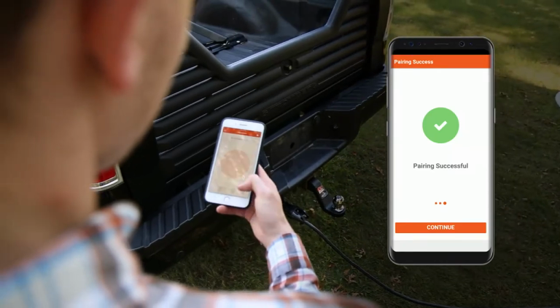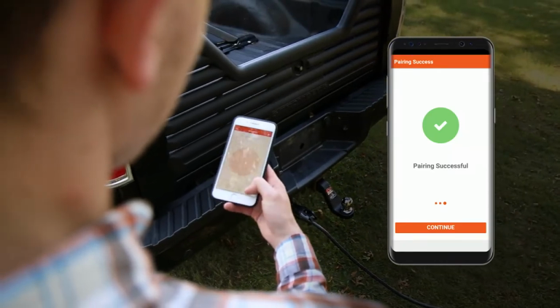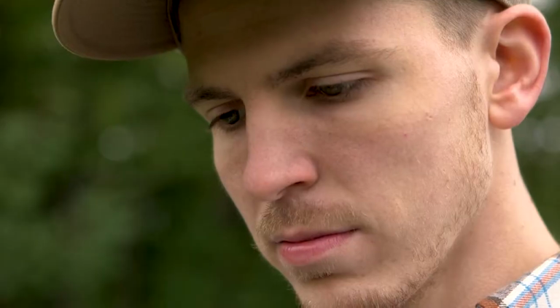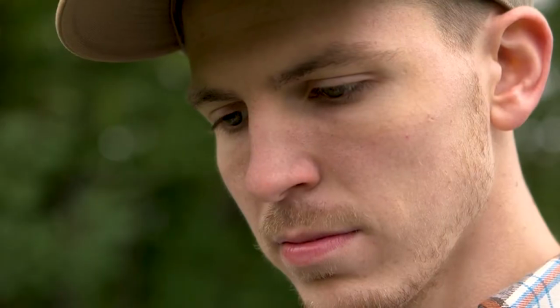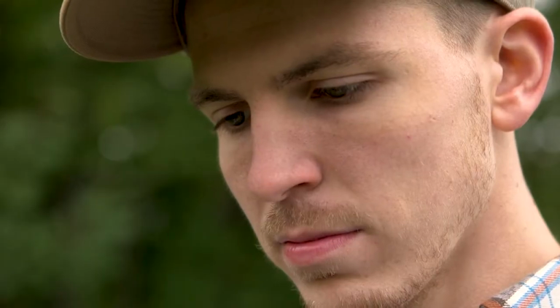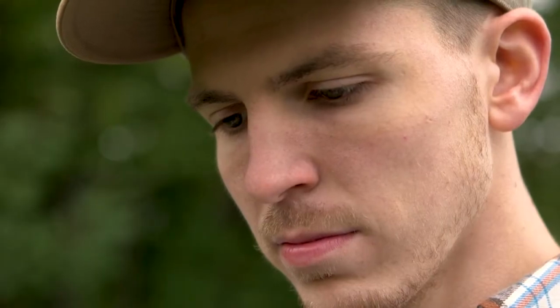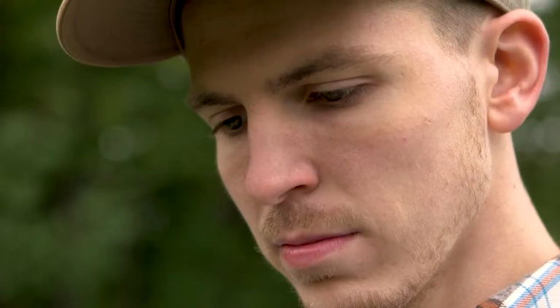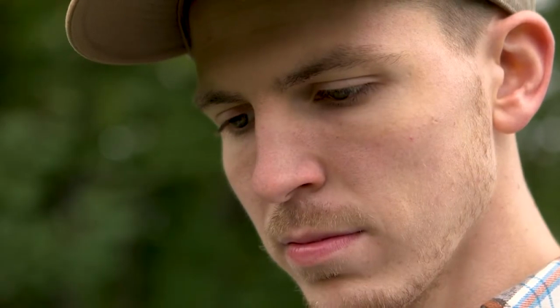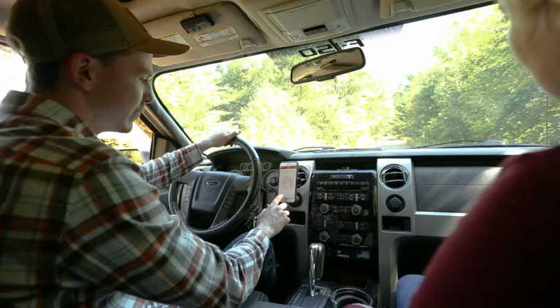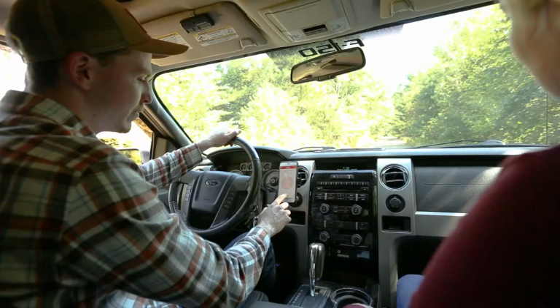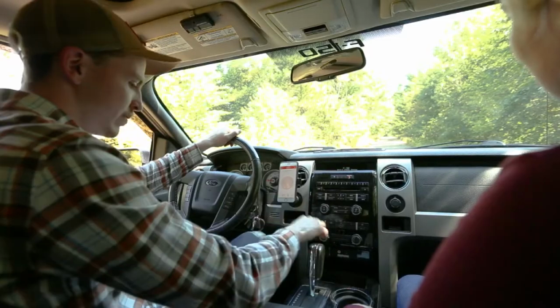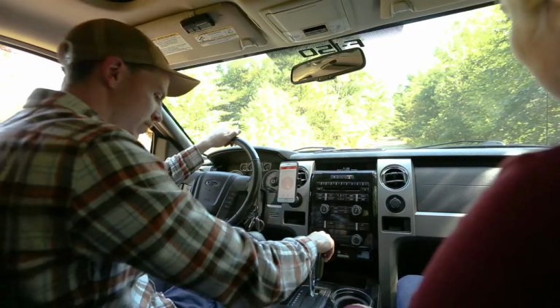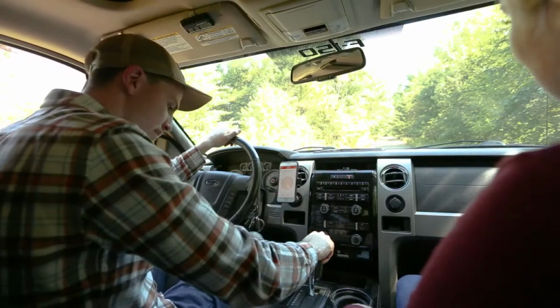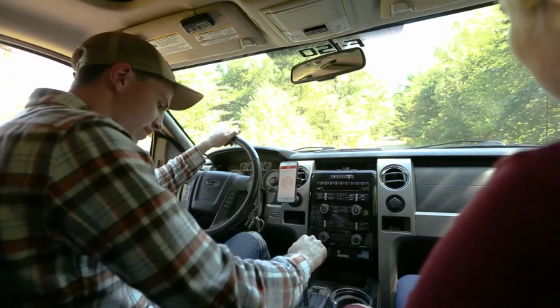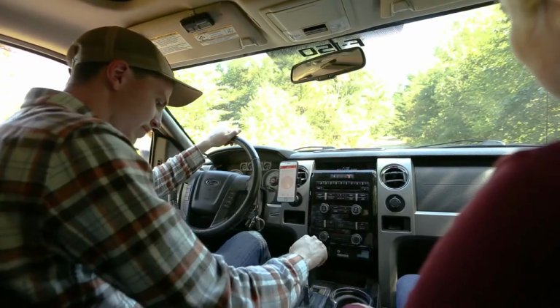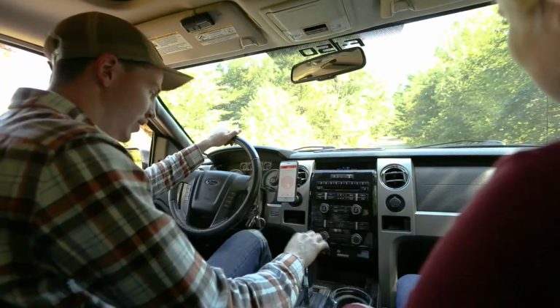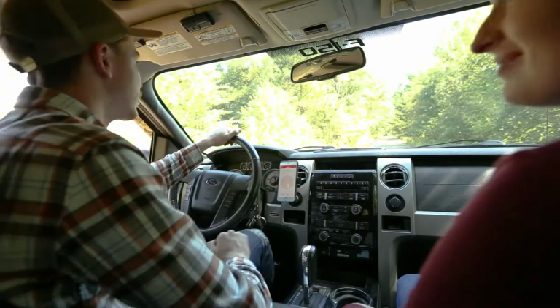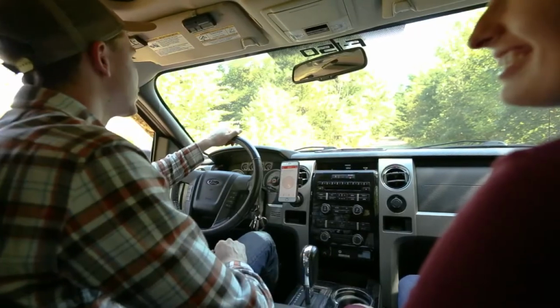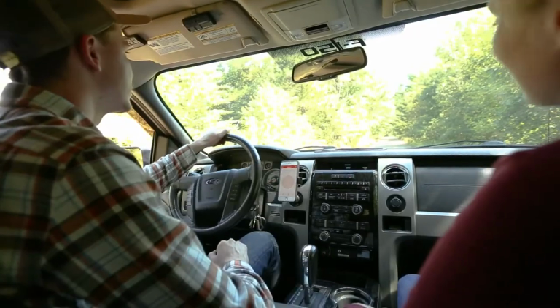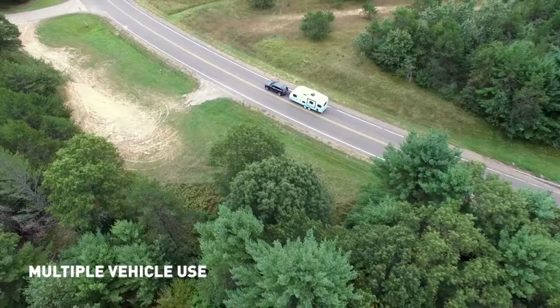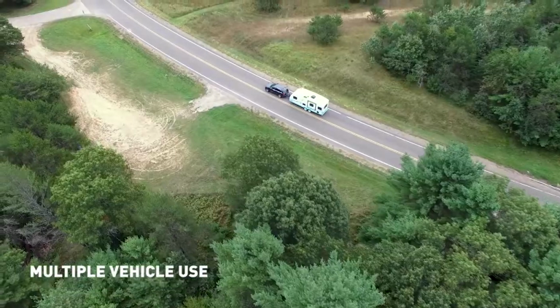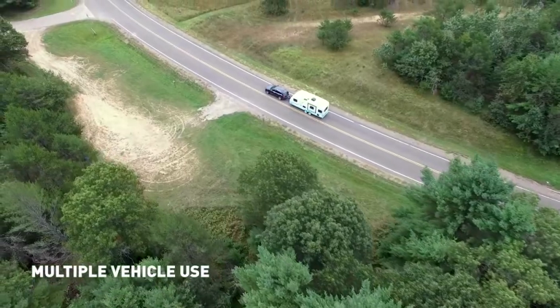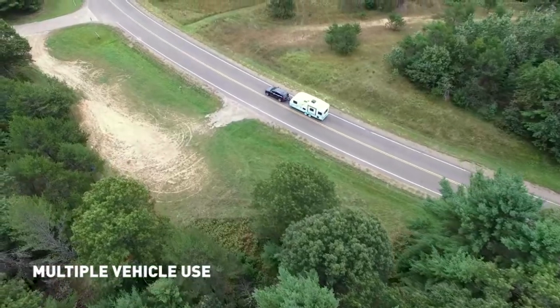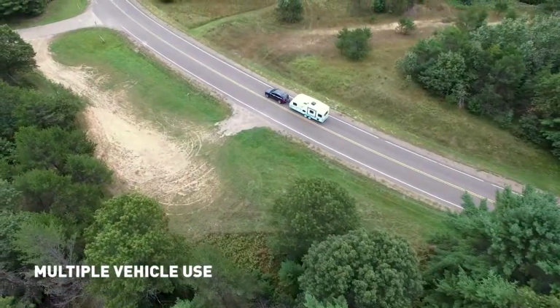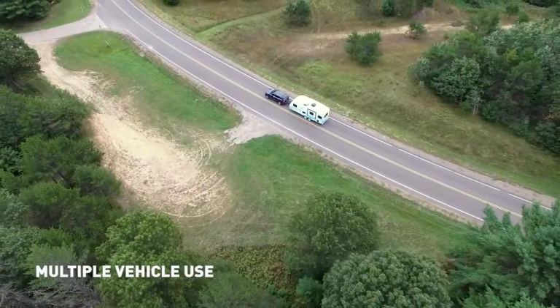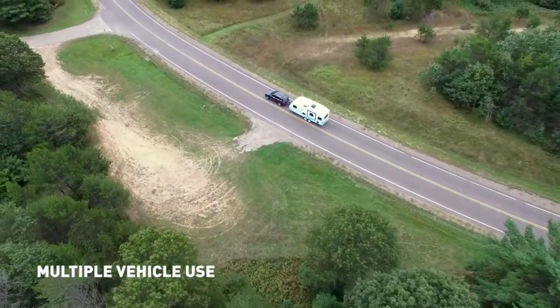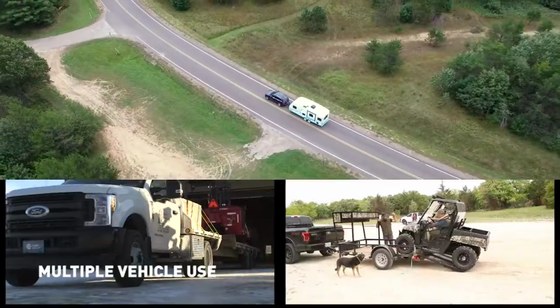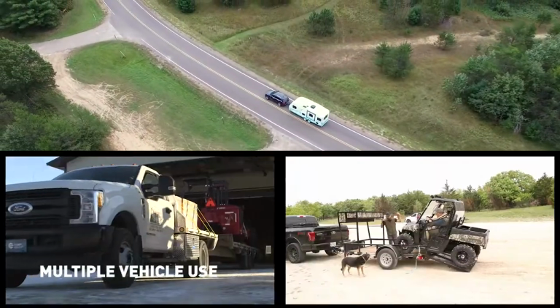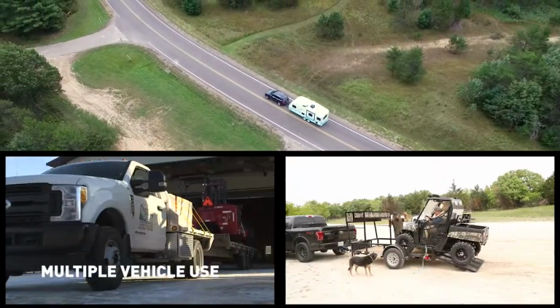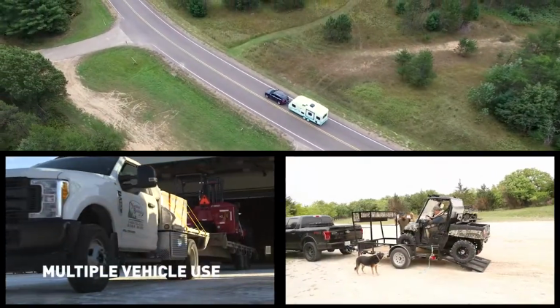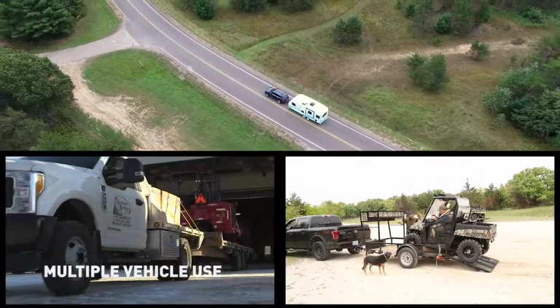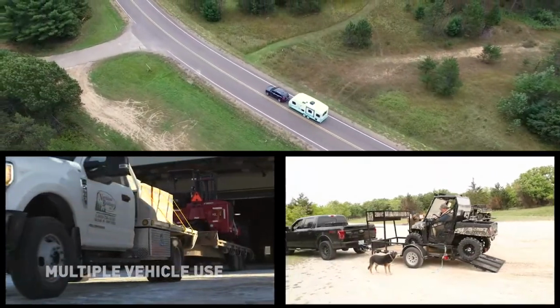The app allows you to create and store an unlimited amount of custom trailer profiles, and the Echo can easily be transferred between vehicles, making it perfect for fleets or multiple vehicle owners.